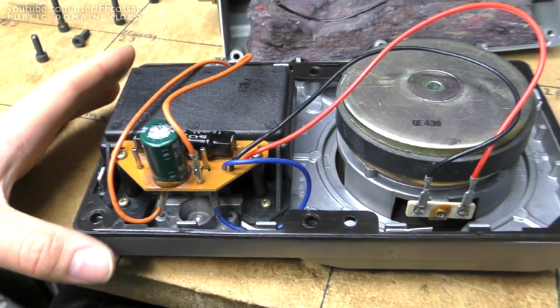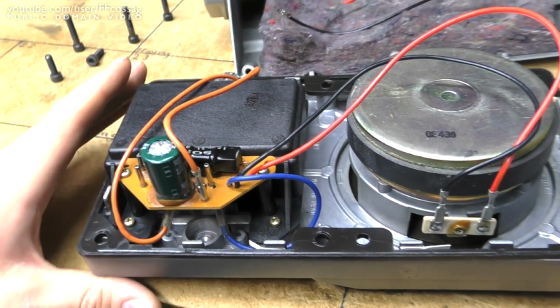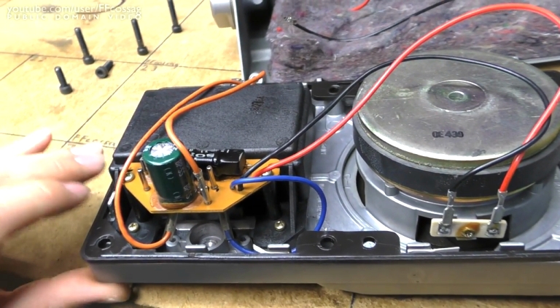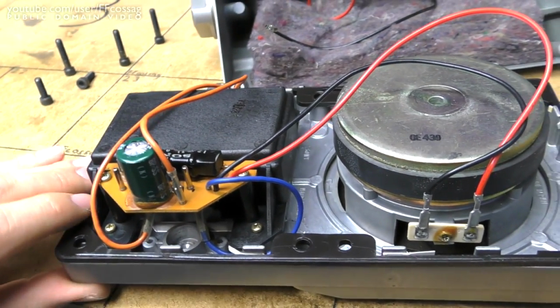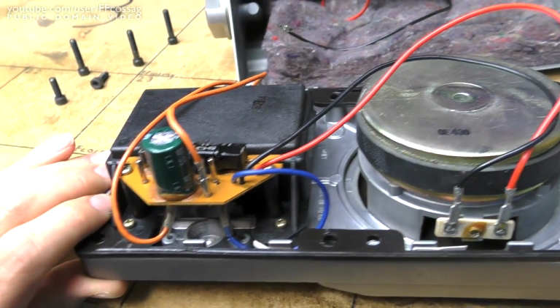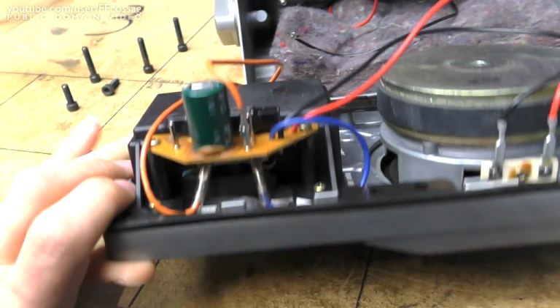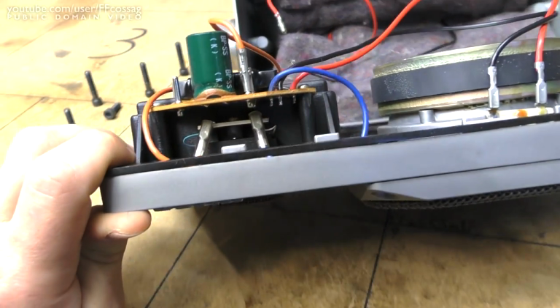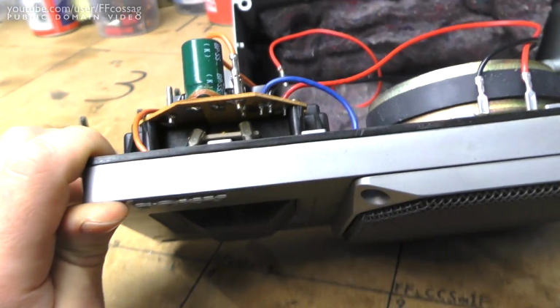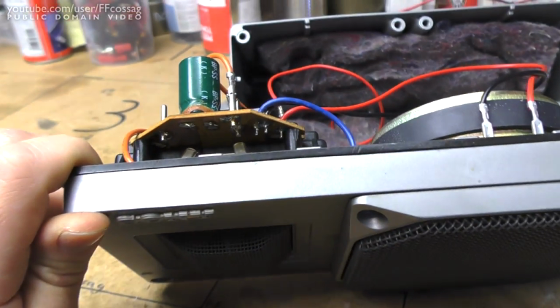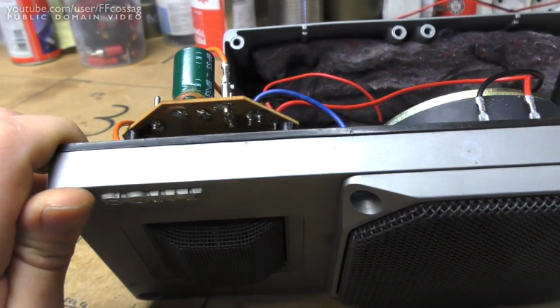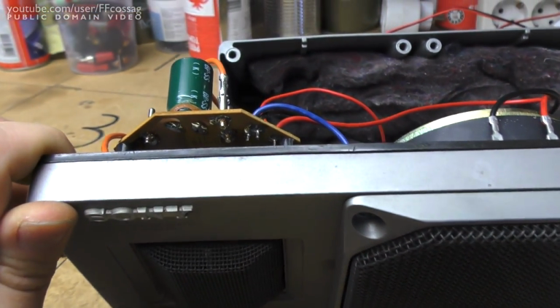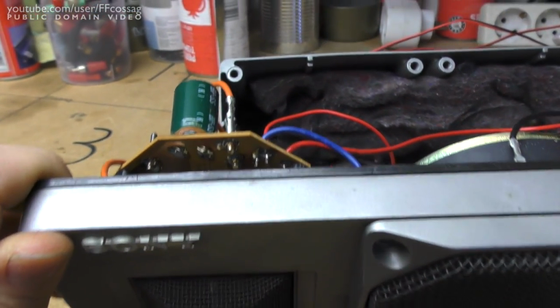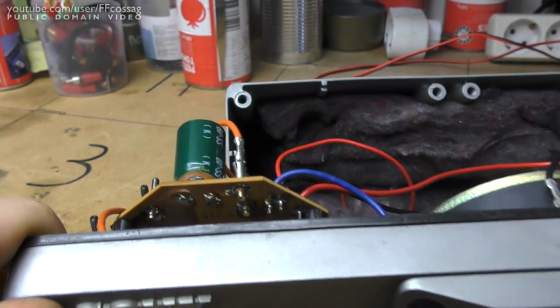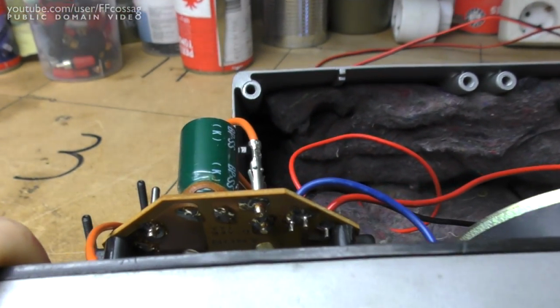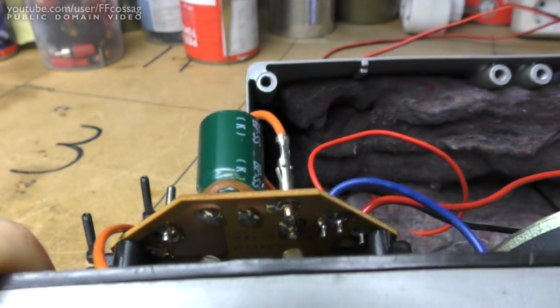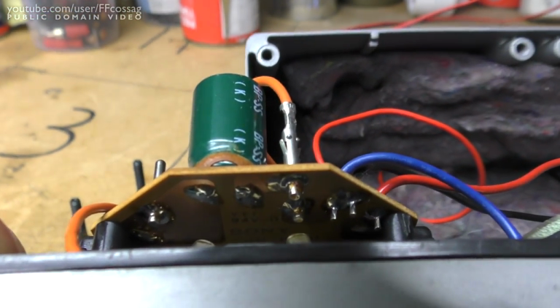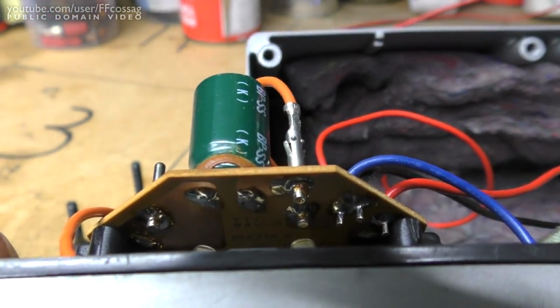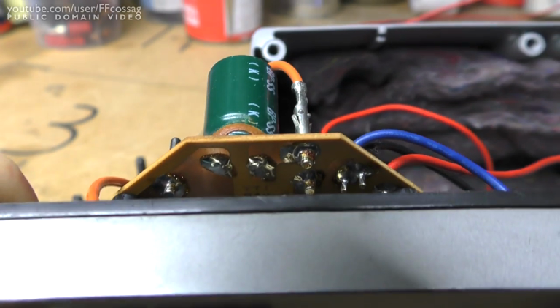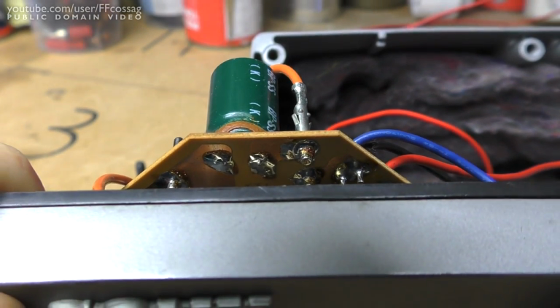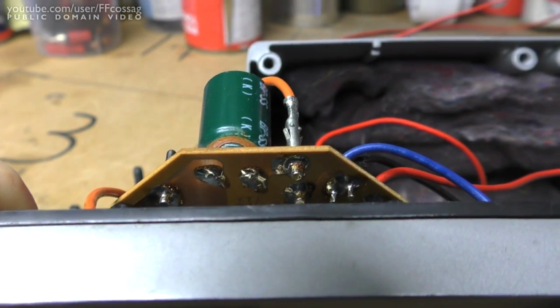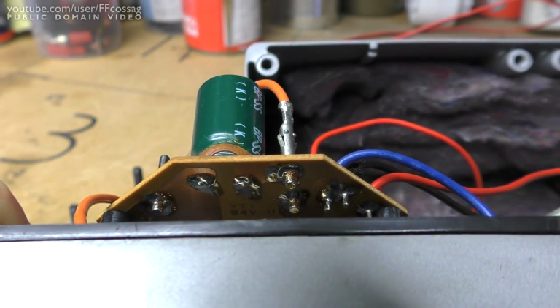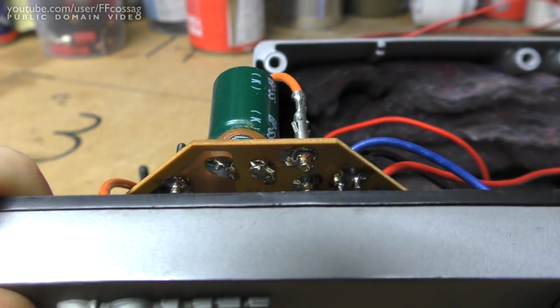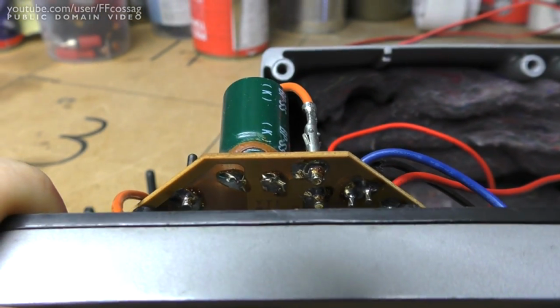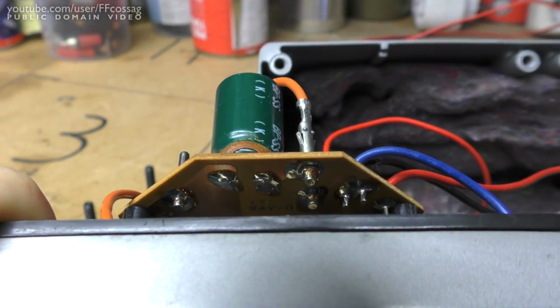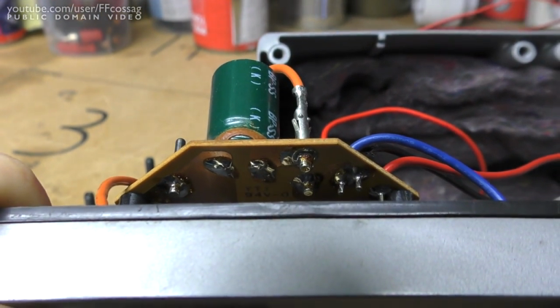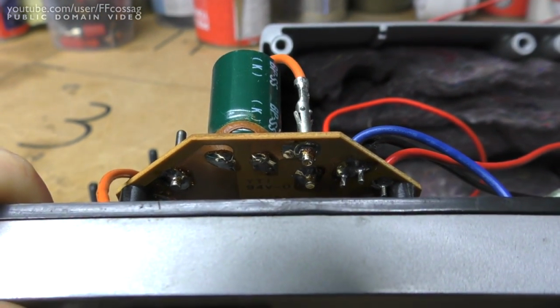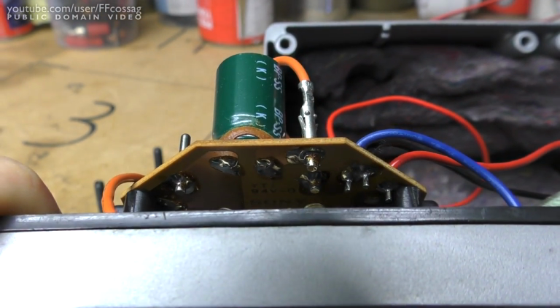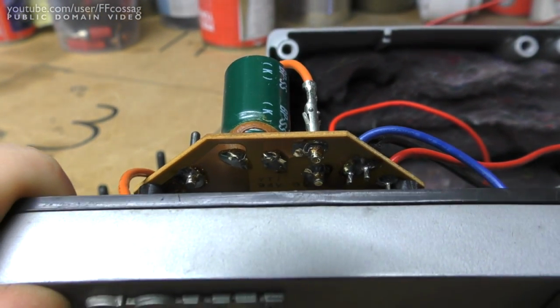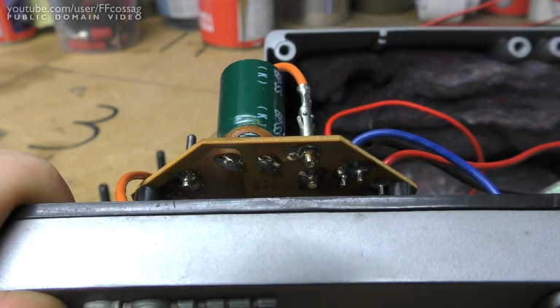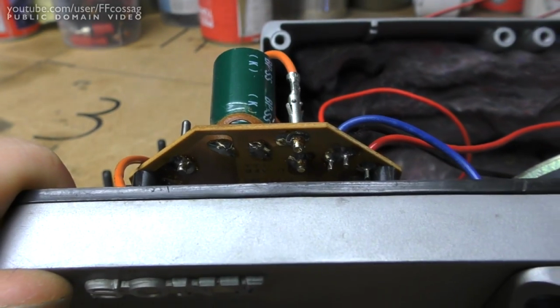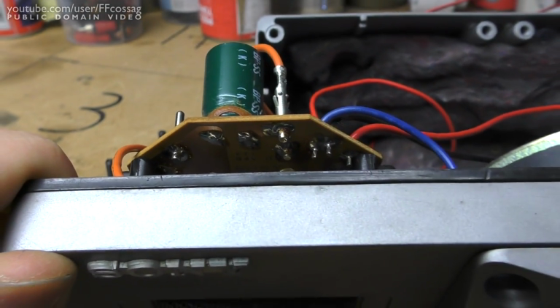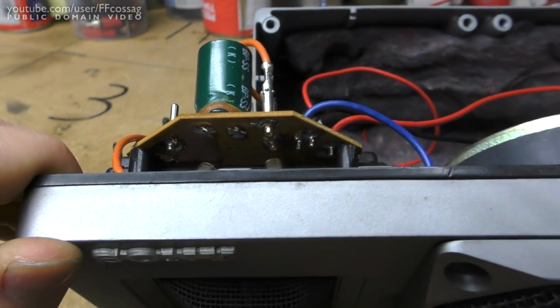You can tell these have not been made in huge production runs. If you have a peek at the PCB in there, it's a bare copper PCB — it doesn't look very mass-produced at all.